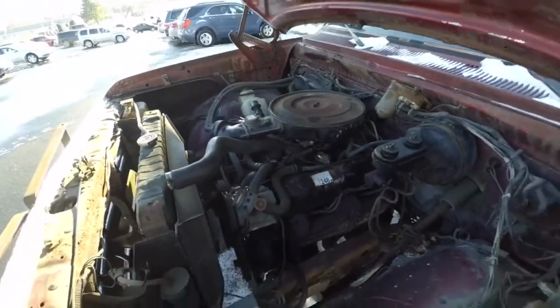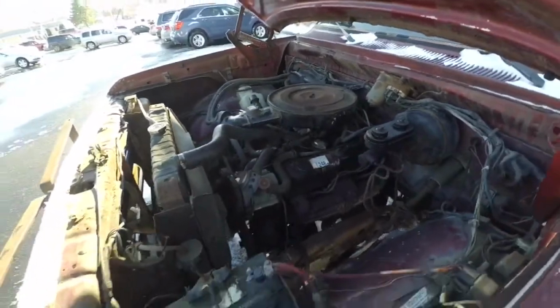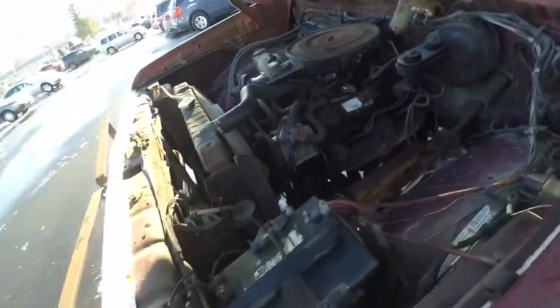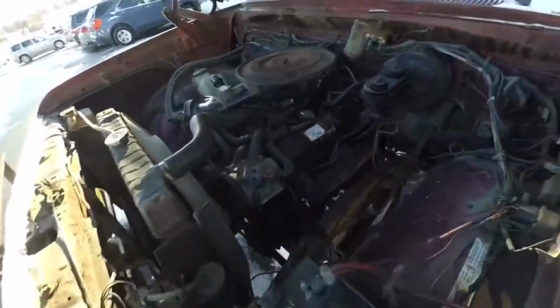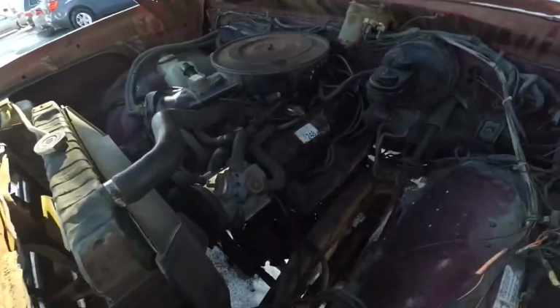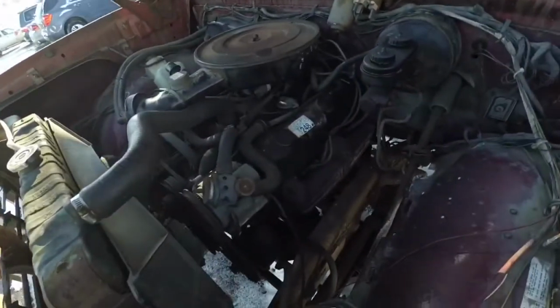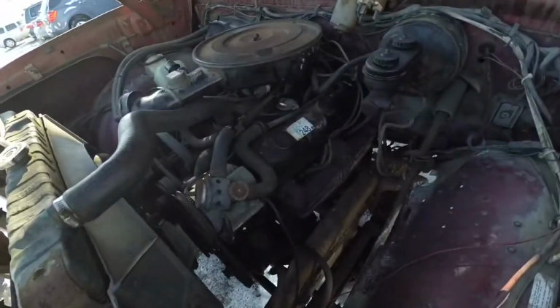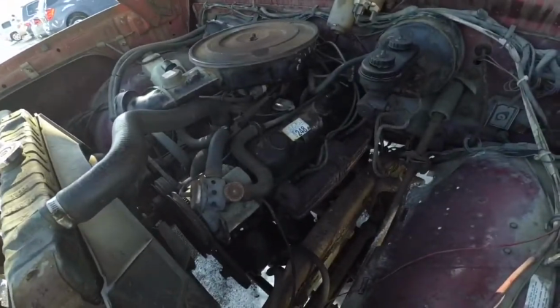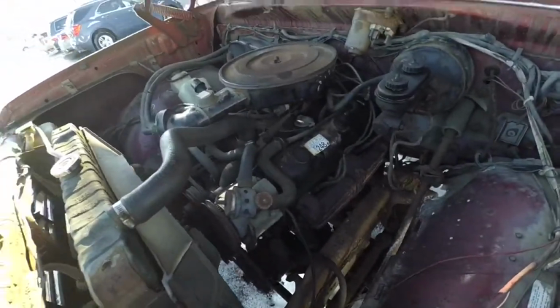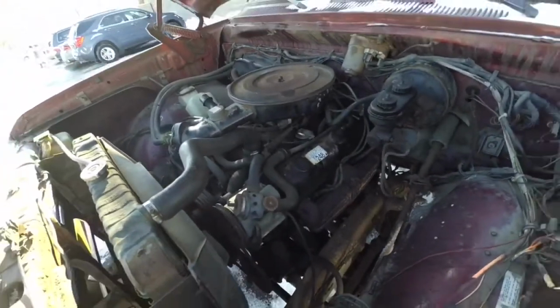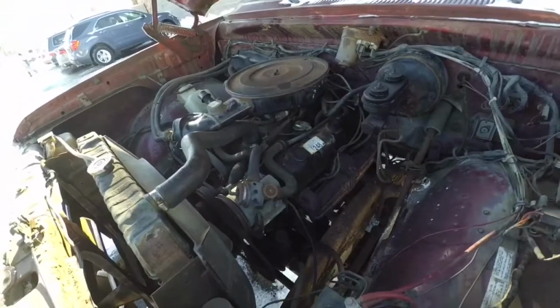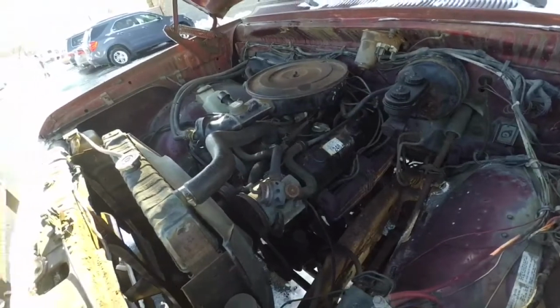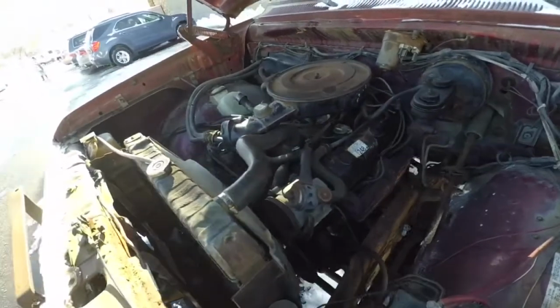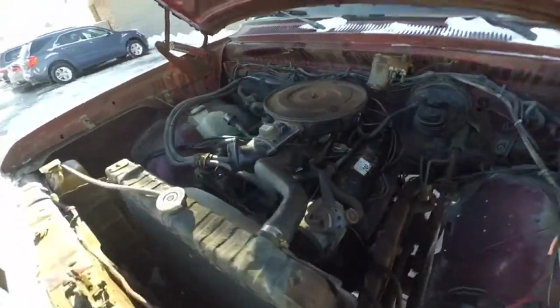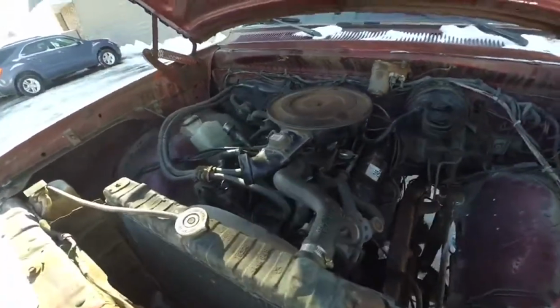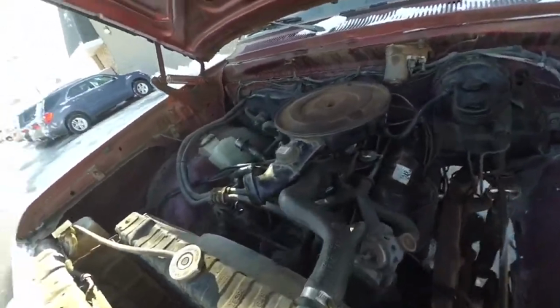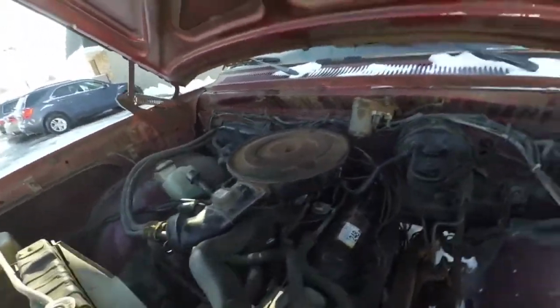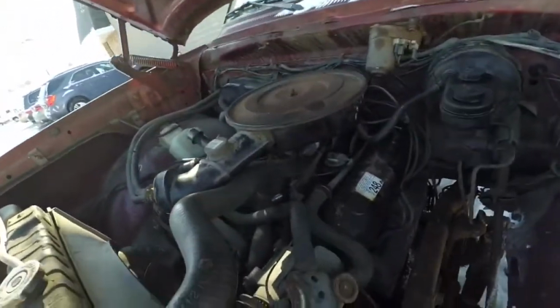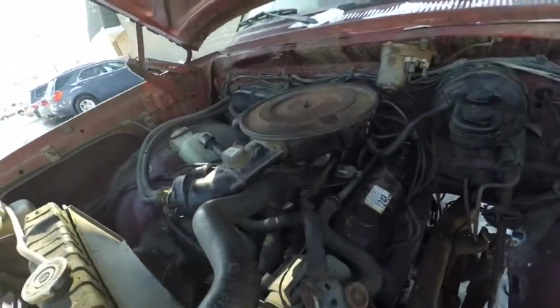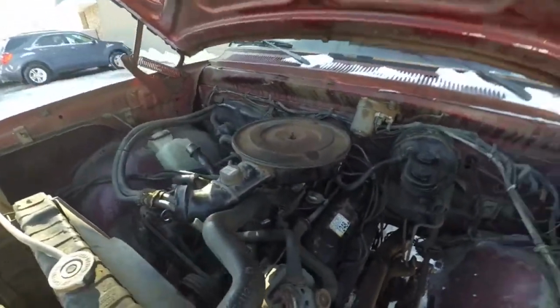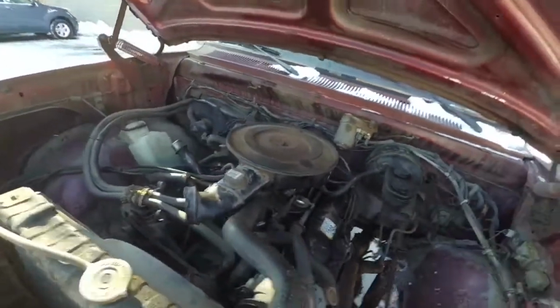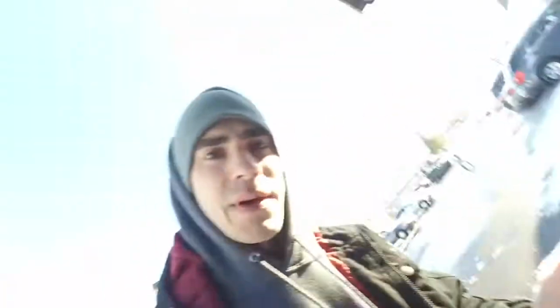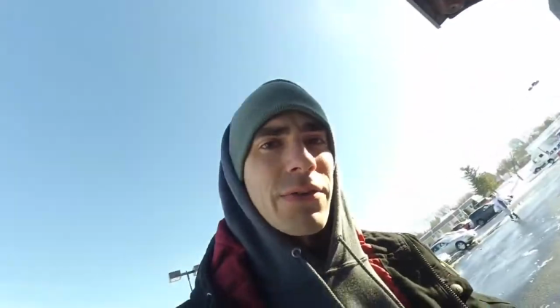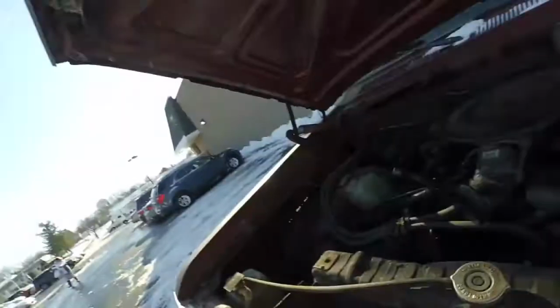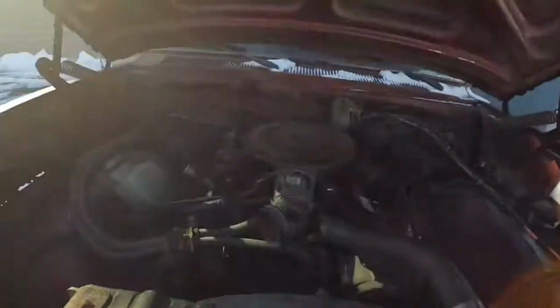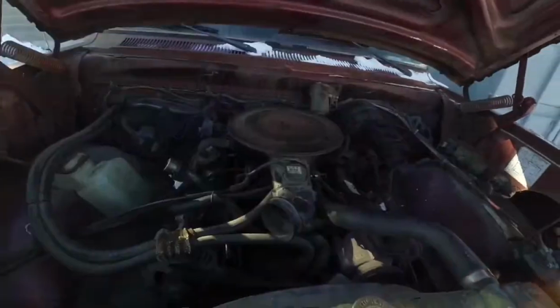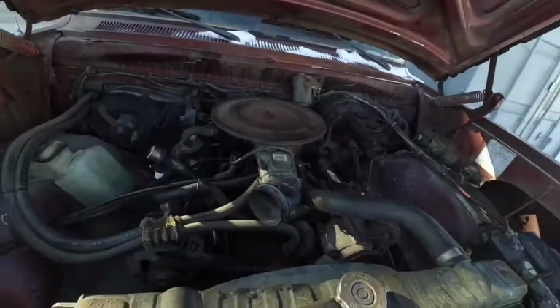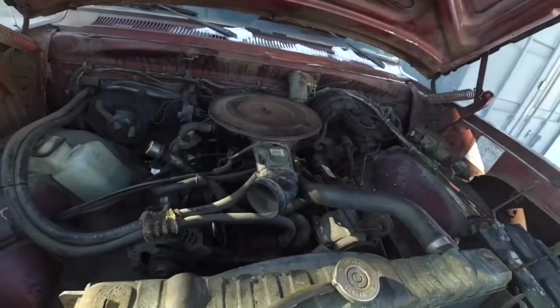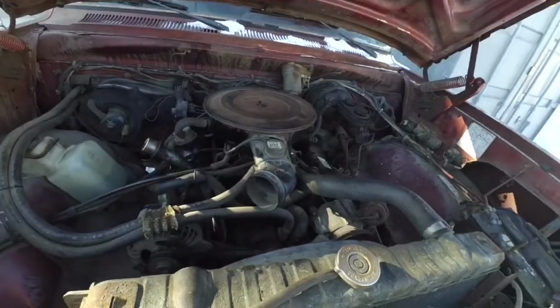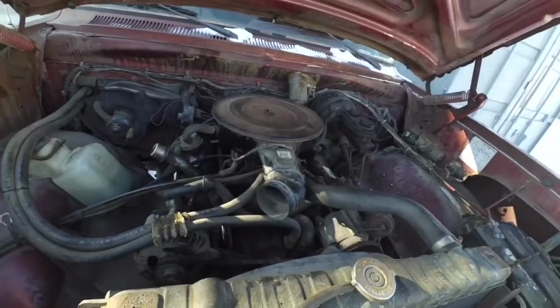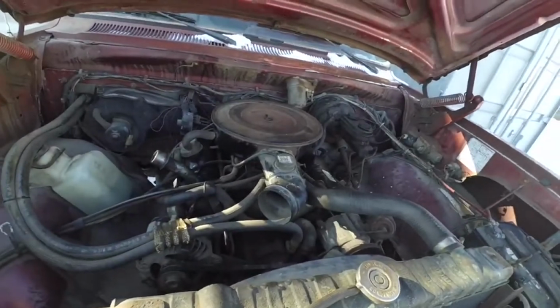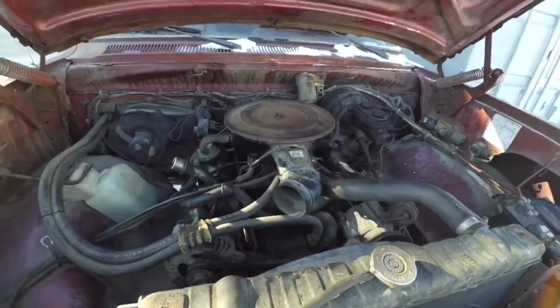So we're also going to pull the plugs and see what they look like, and hopefully none of them are fouled. And then check for vacuum leaks around the carburetor, because that might be another reason why it's rough to start and then stalls out as you come to a stop.